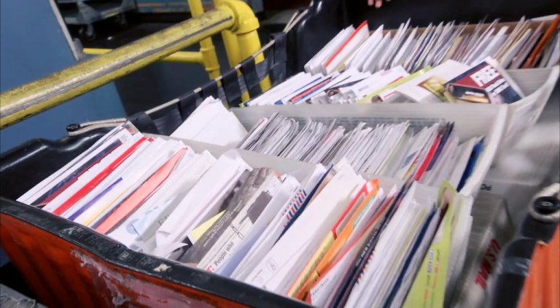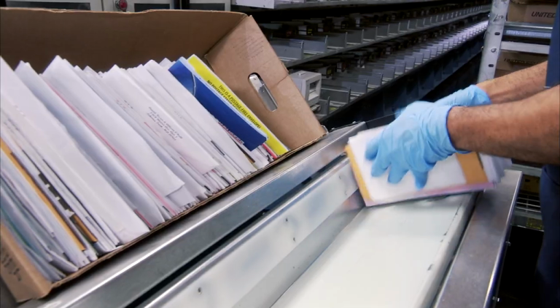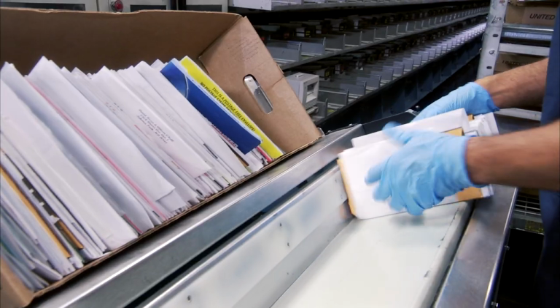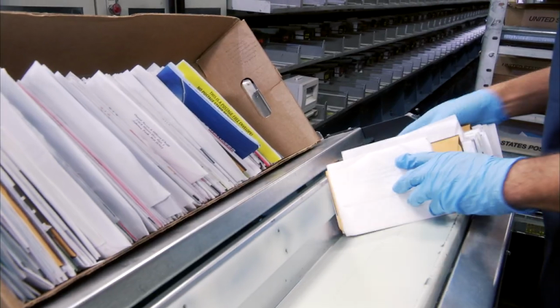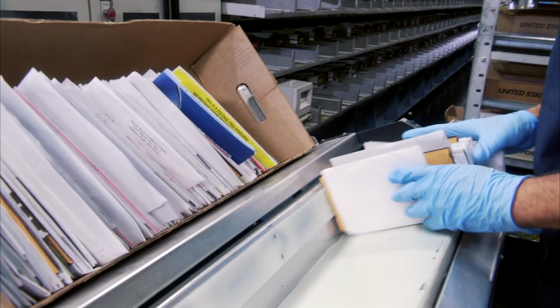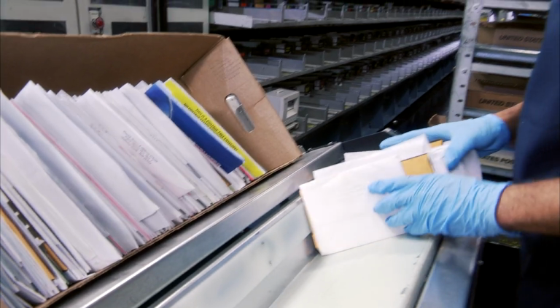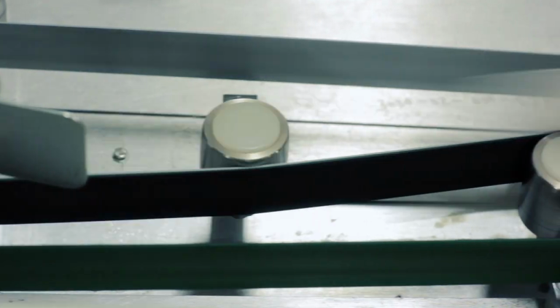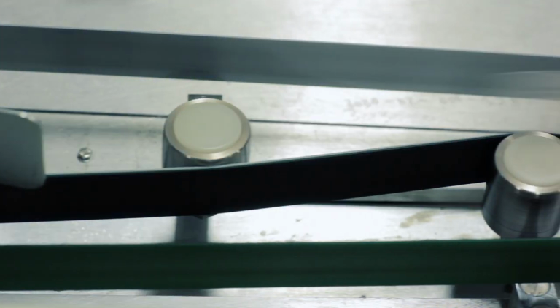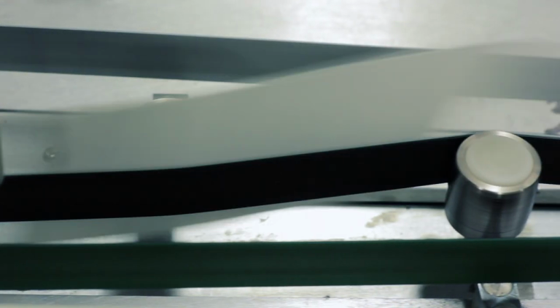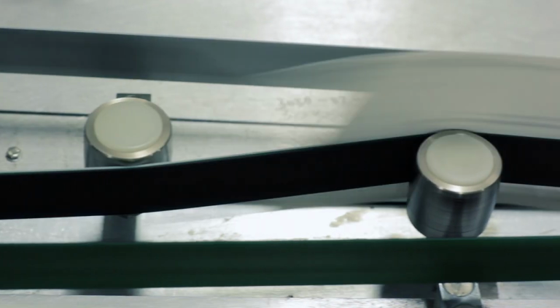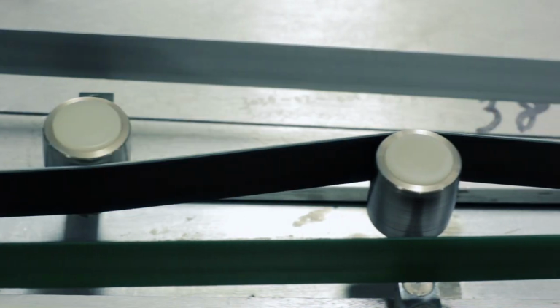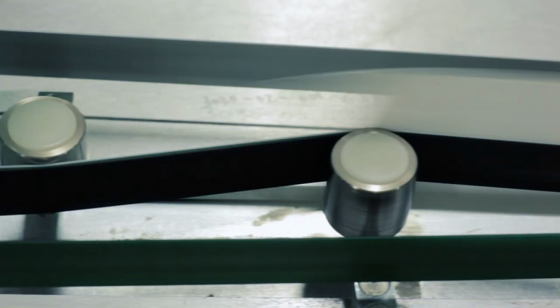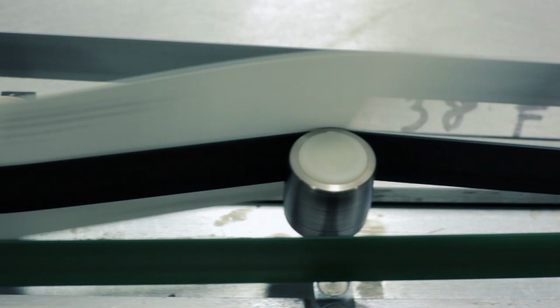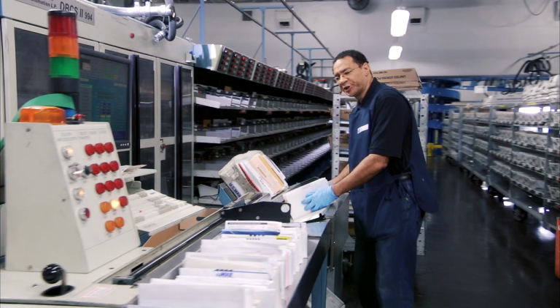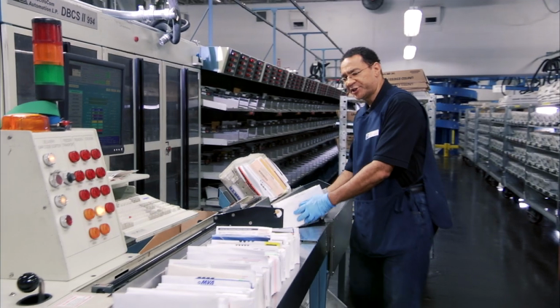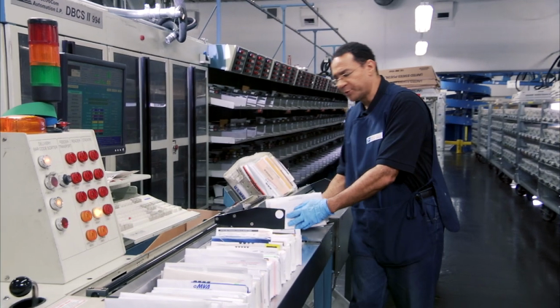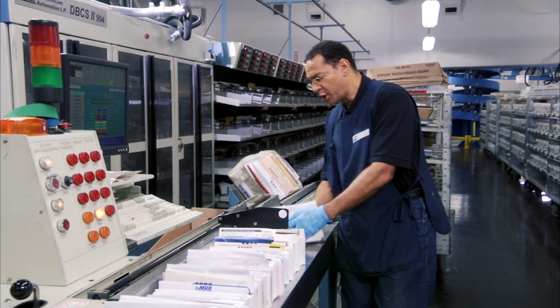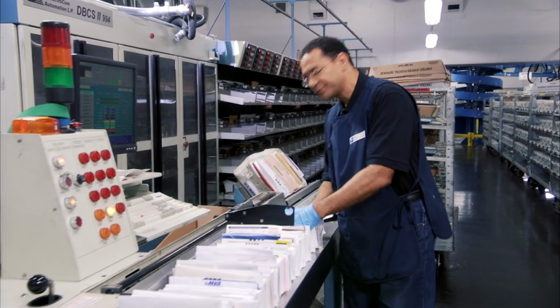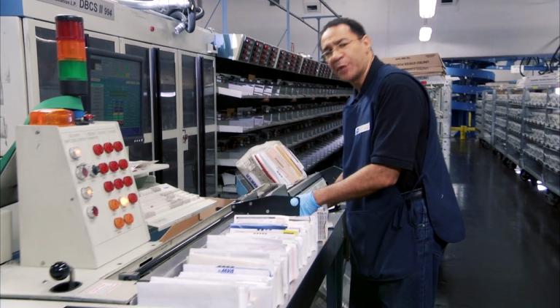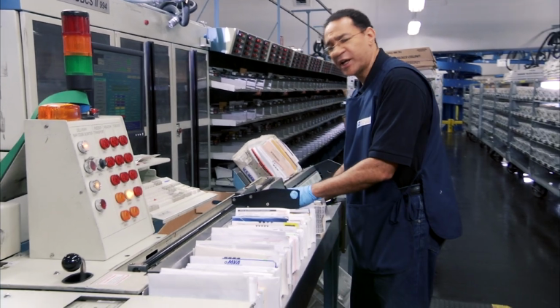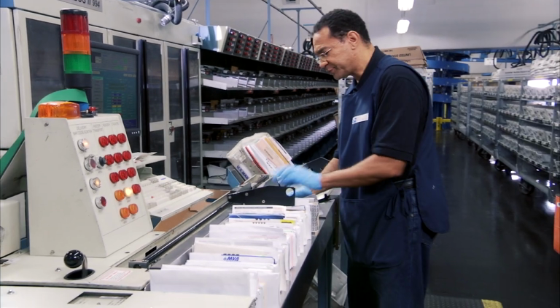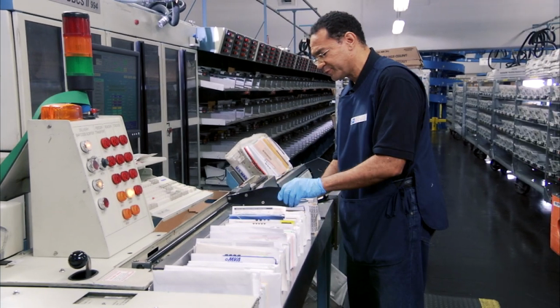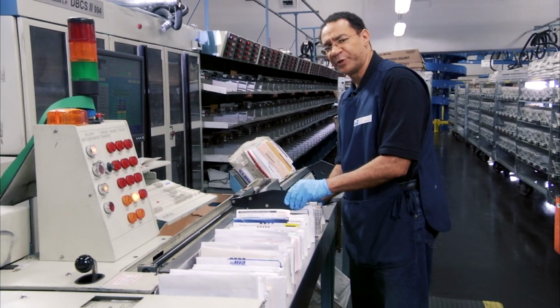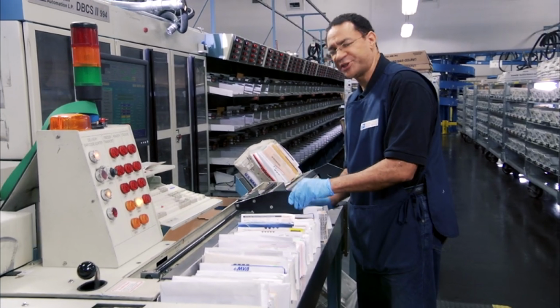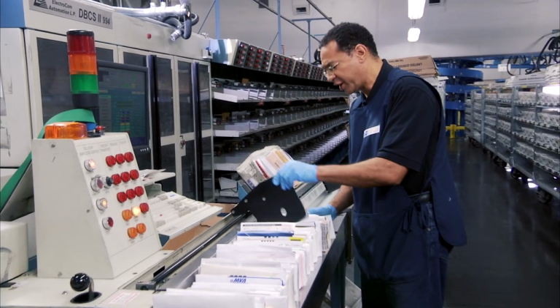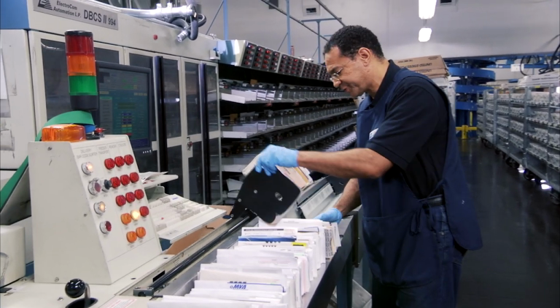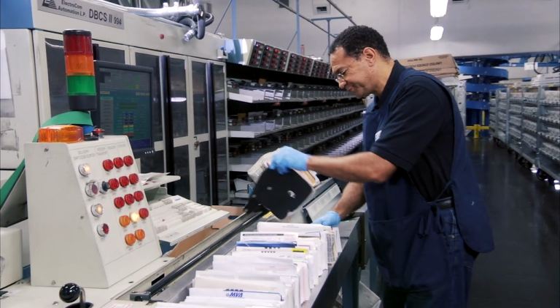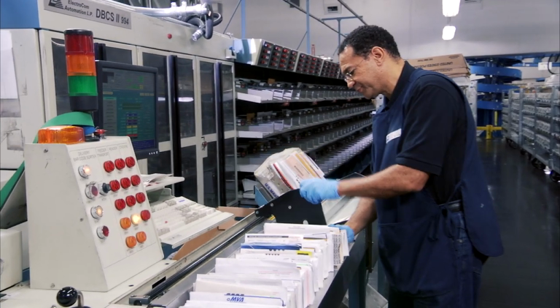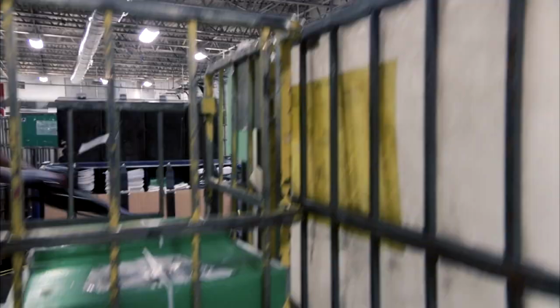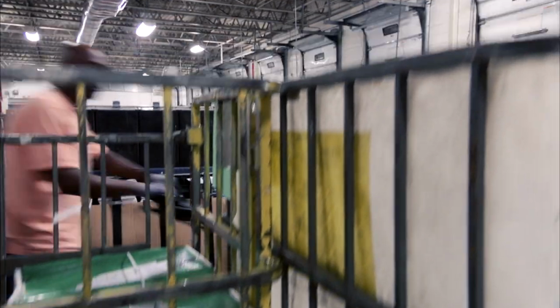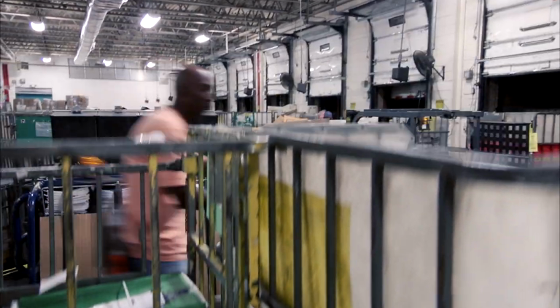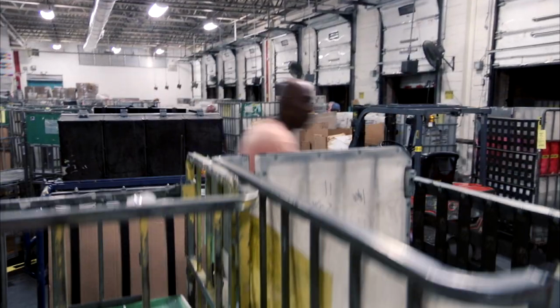Correct jogging and edging gets the mail sorted fast. When there's a piece that doesn't belong, I pull it out — it prevents jams. It's all about getting the mail moving.